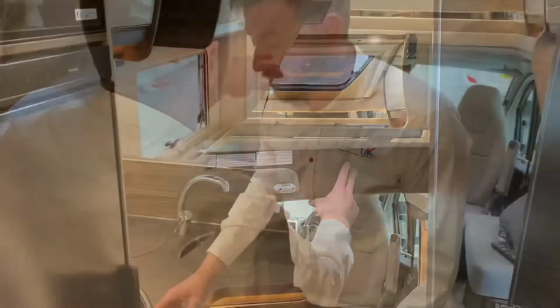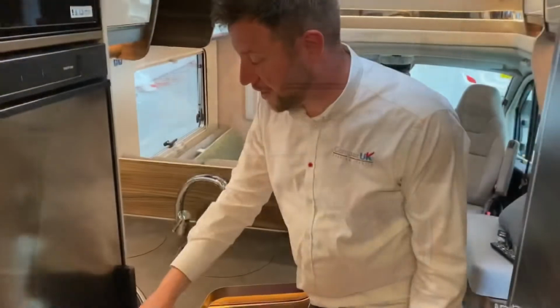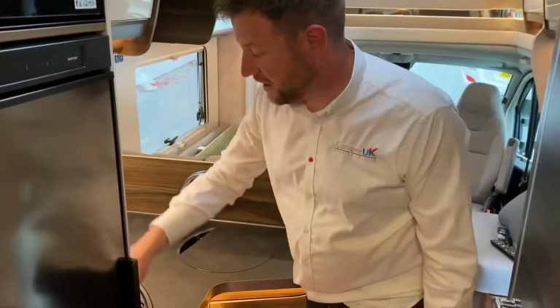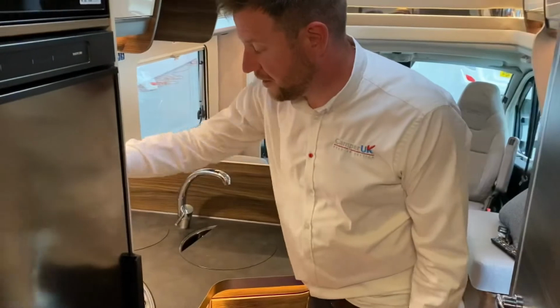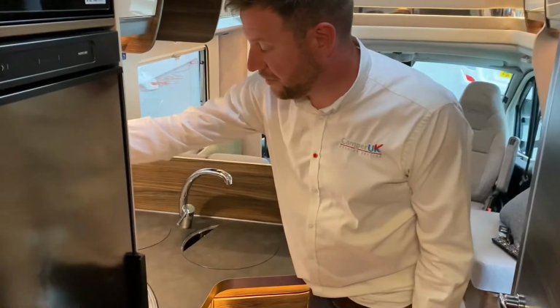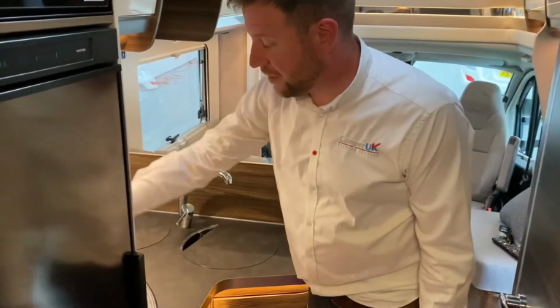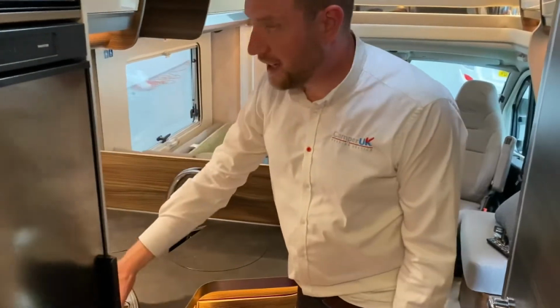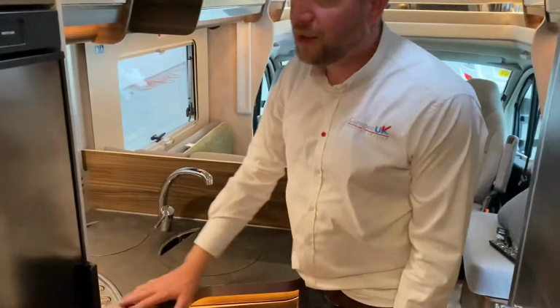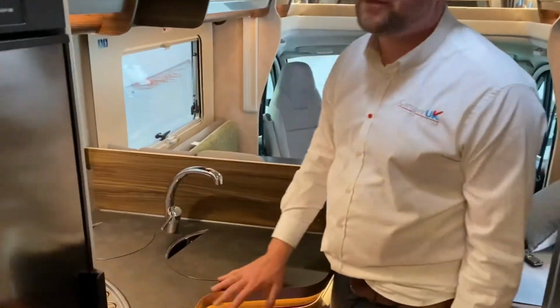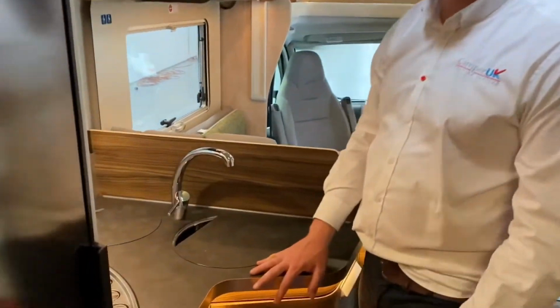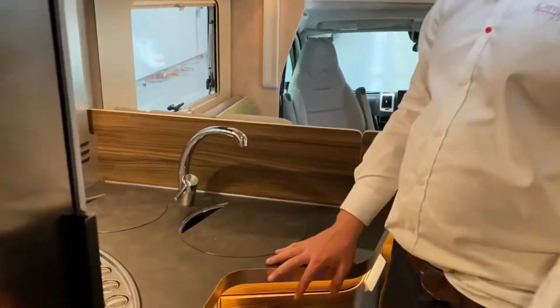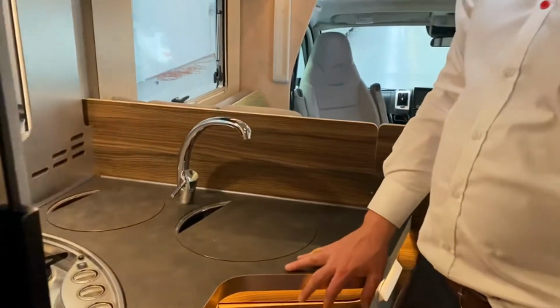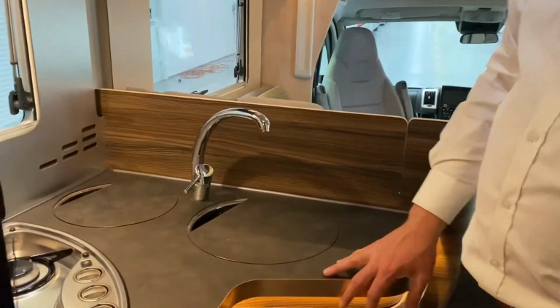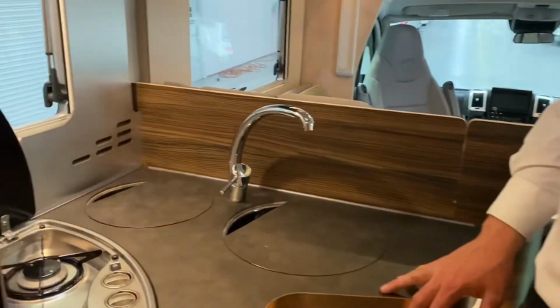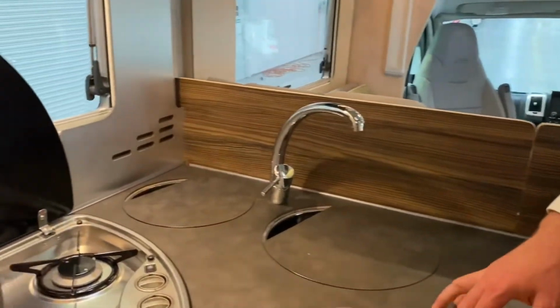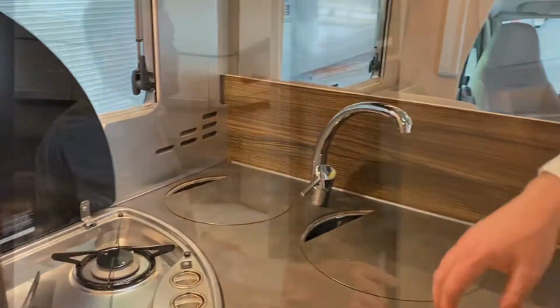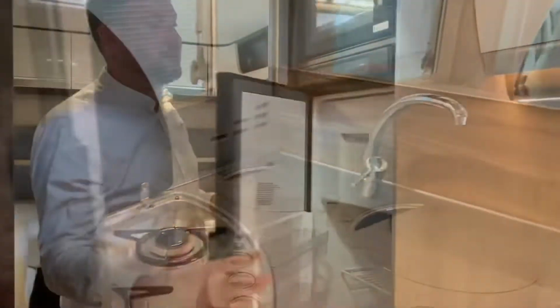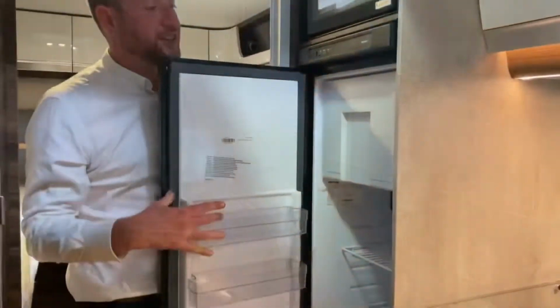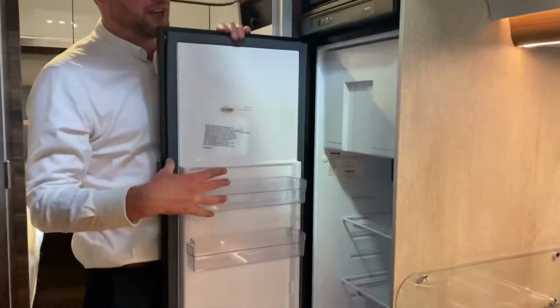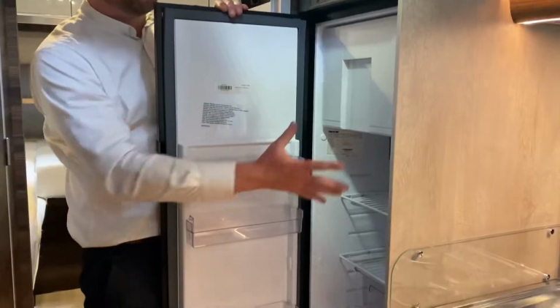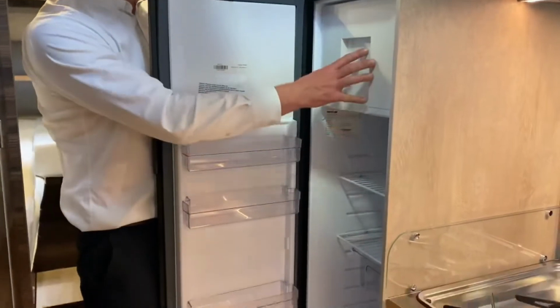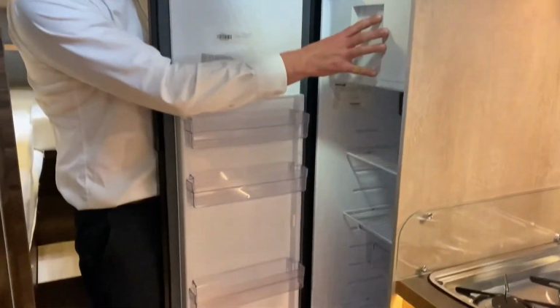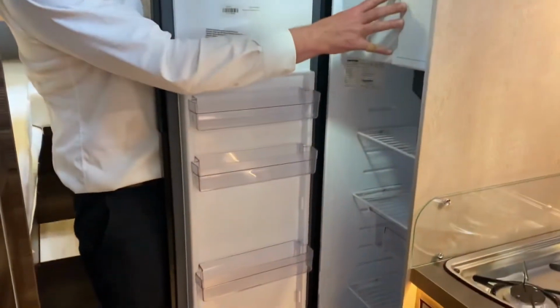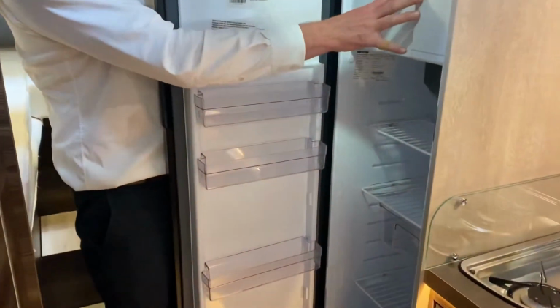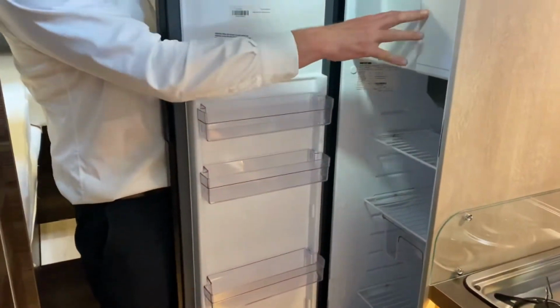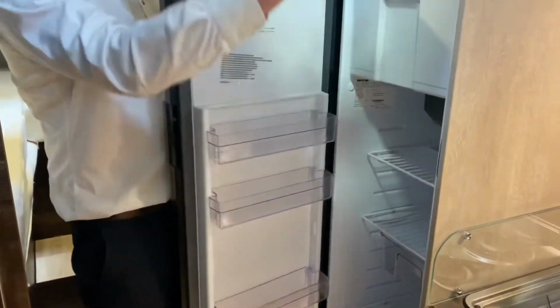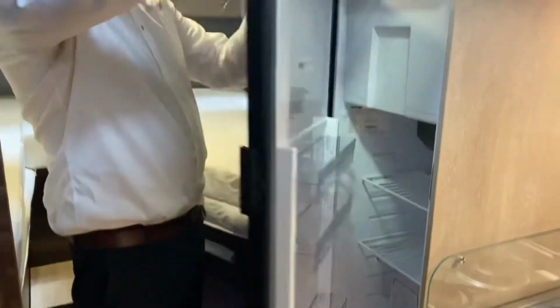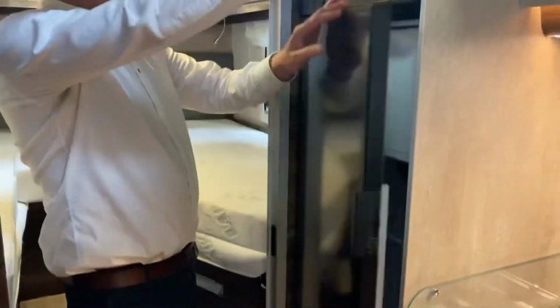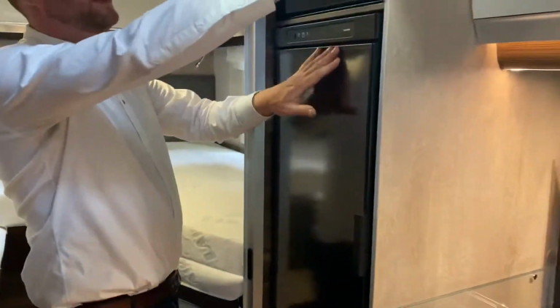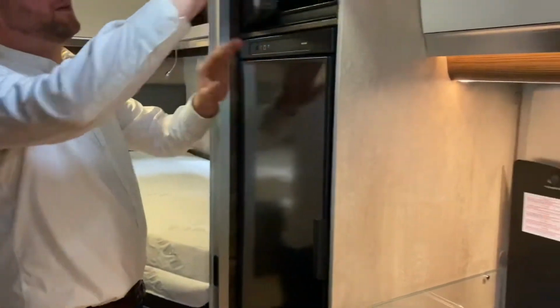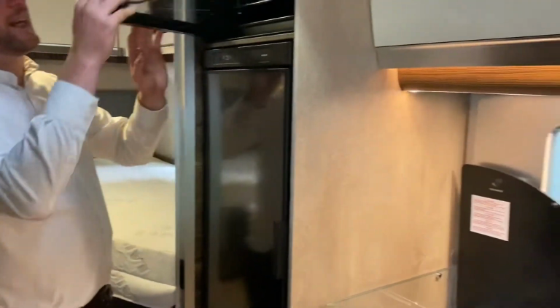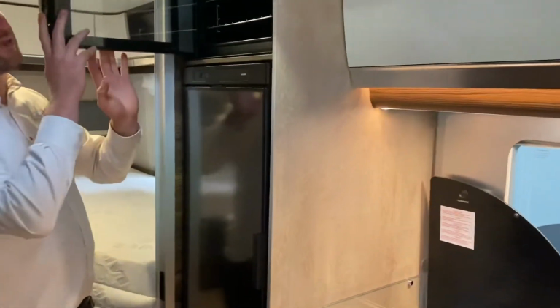Cooking wise you have a three burner gas hob, a fridge which has a freezing compartment as well, and above there you have a gas oven.